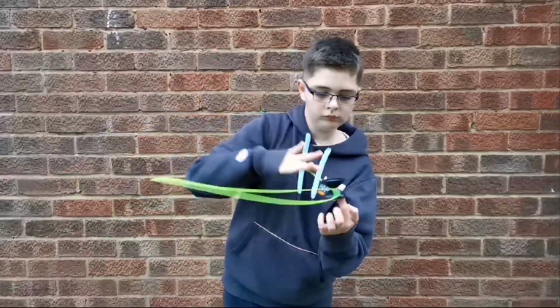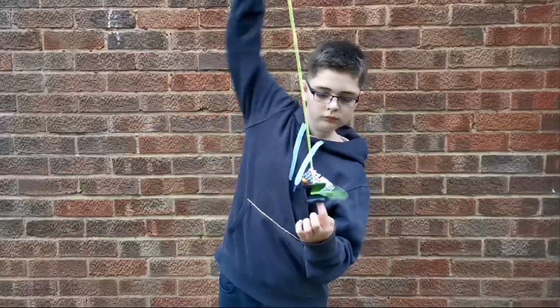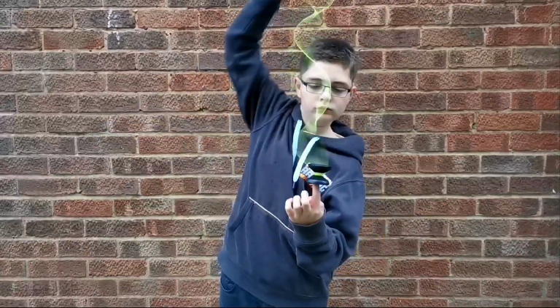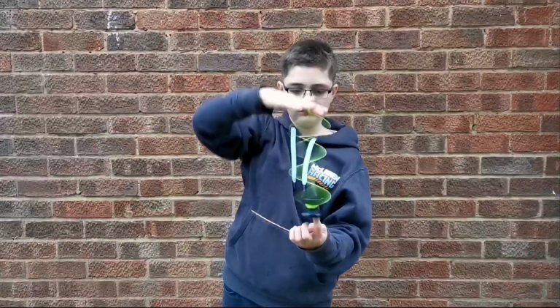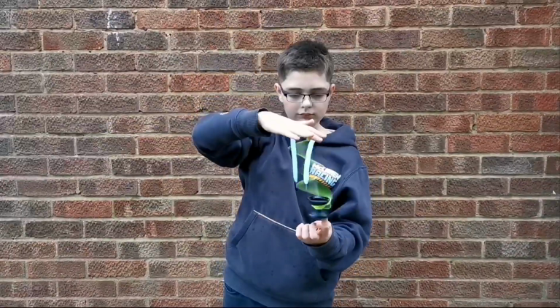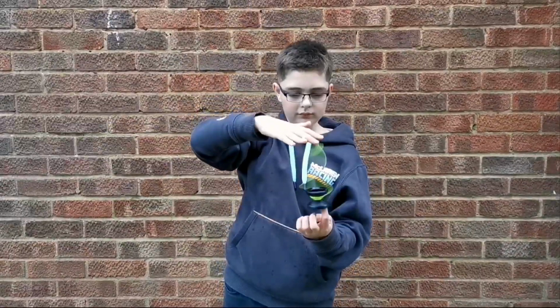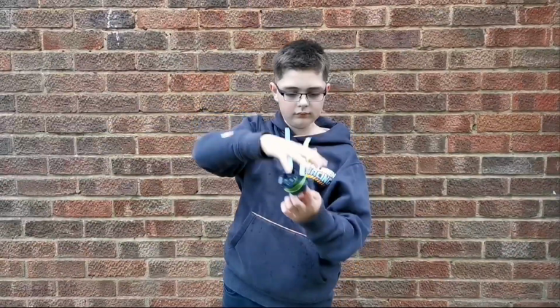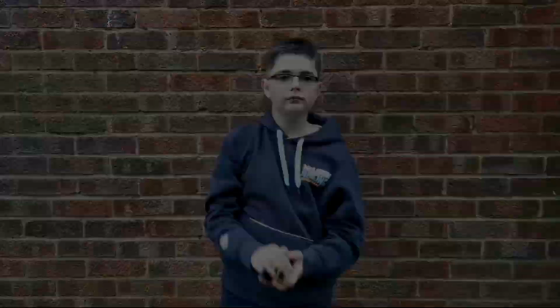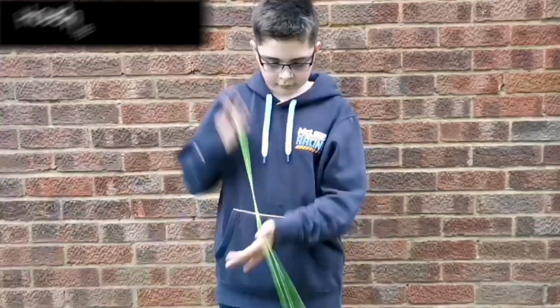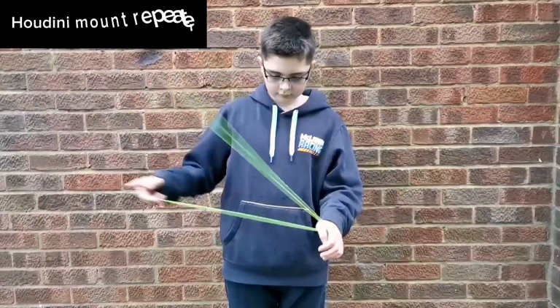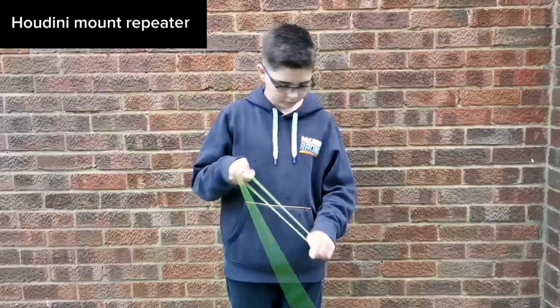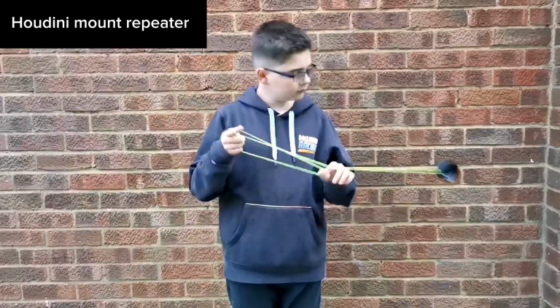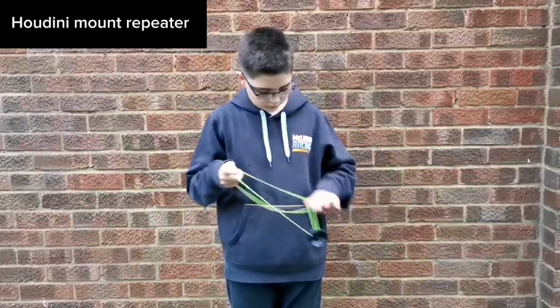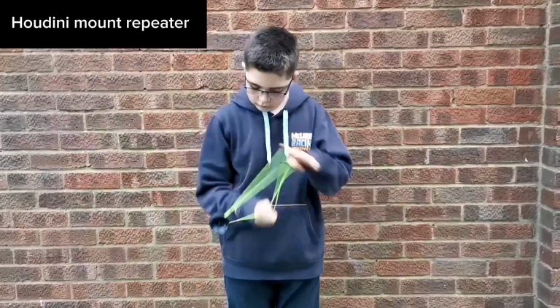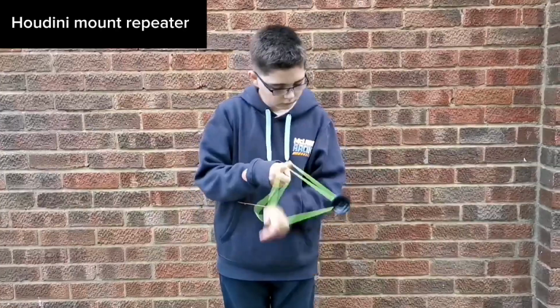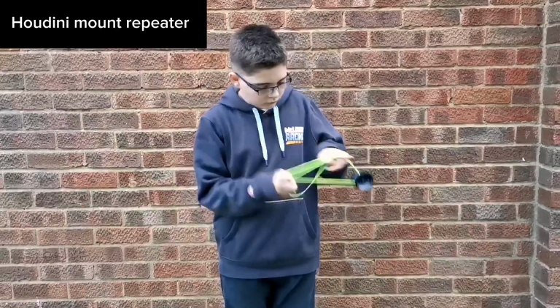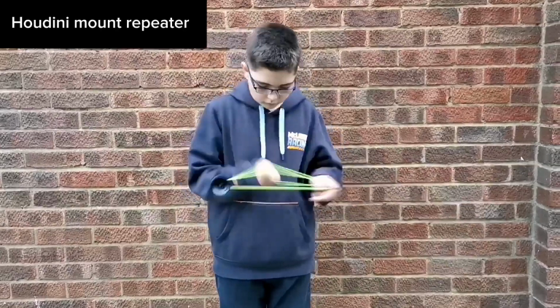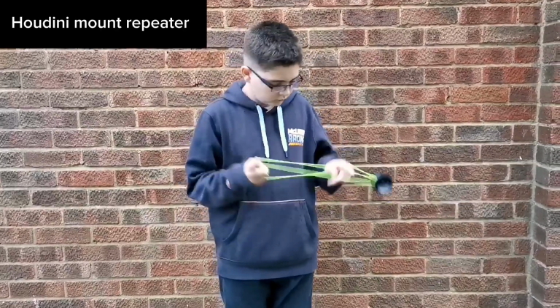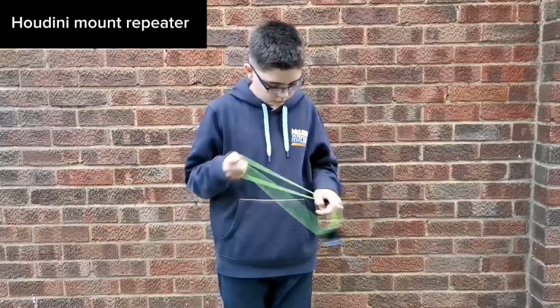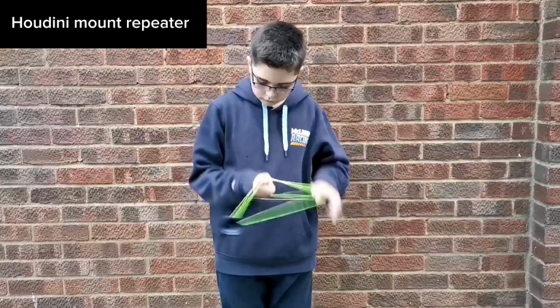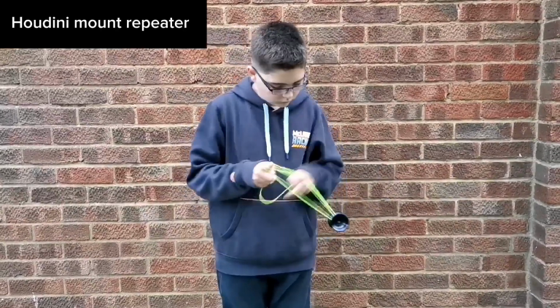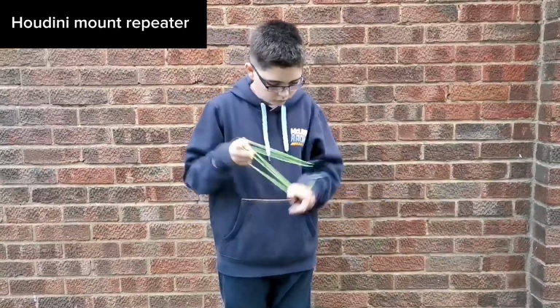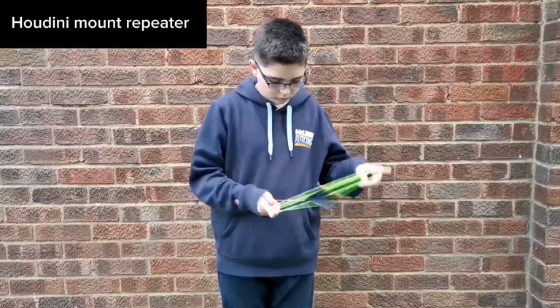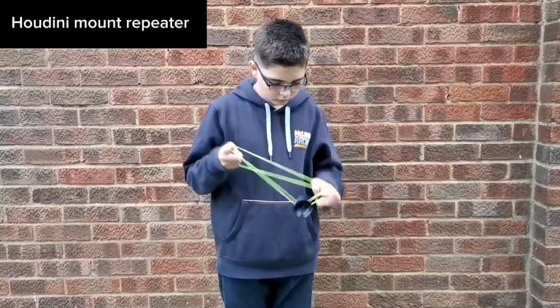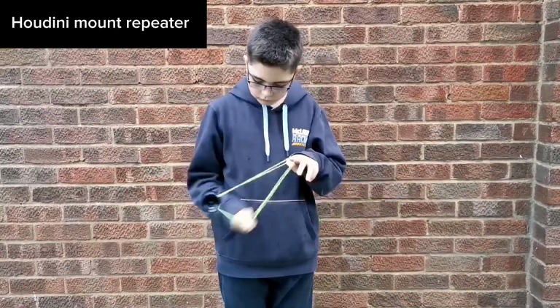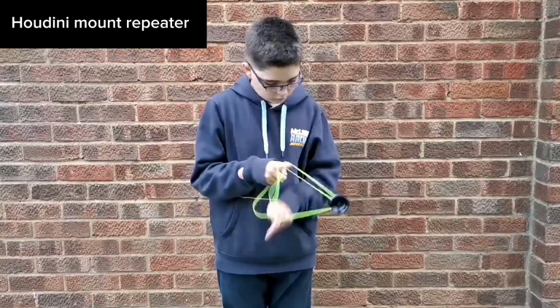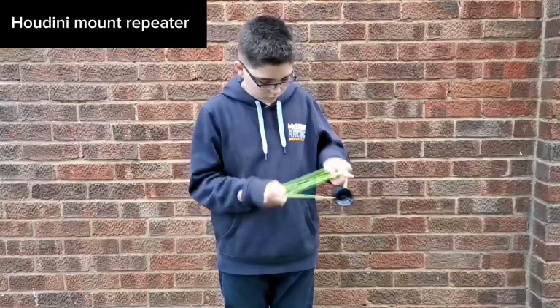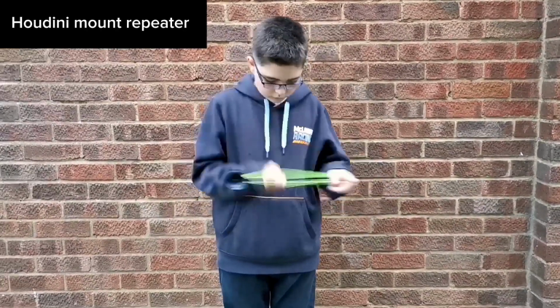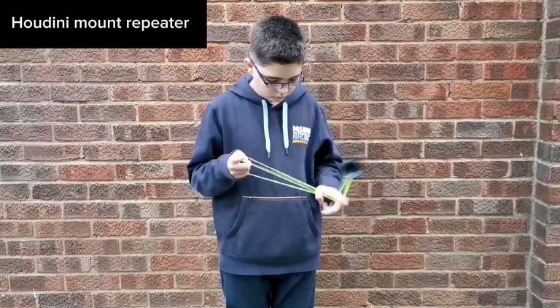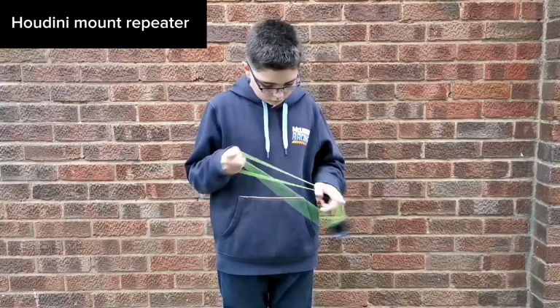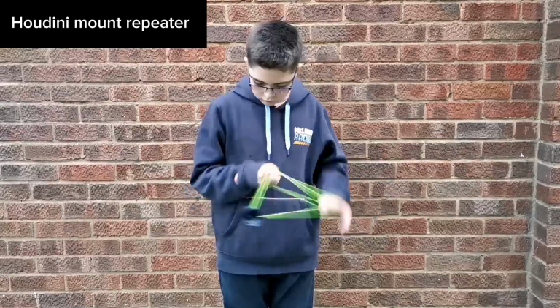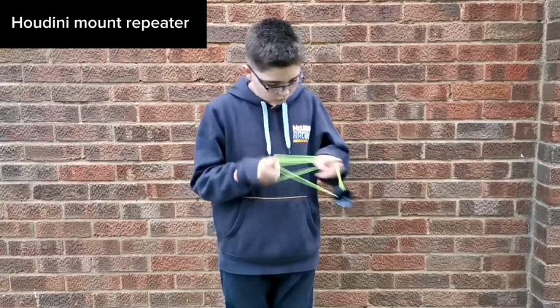Hey guys, how's it going? Today we've got a tutorial. It's a Houdini mount repeater and it looks like this. It's not too difficult and it's quite fast, so you shouldn't have too much of a hard time learning it.